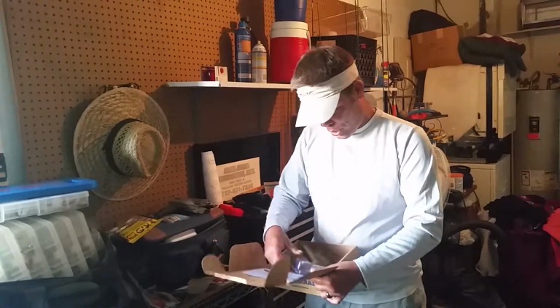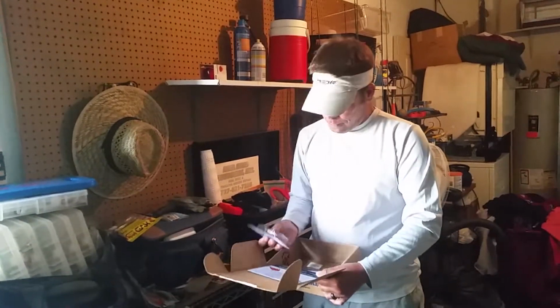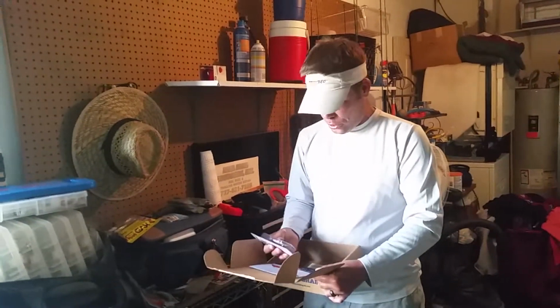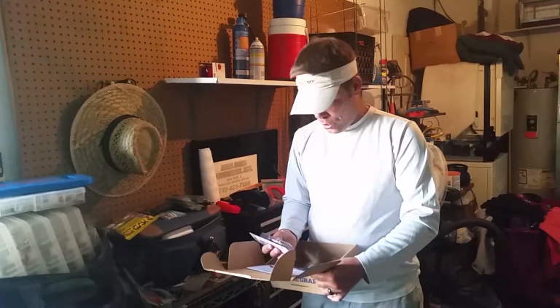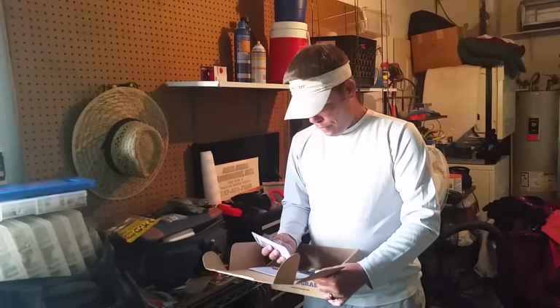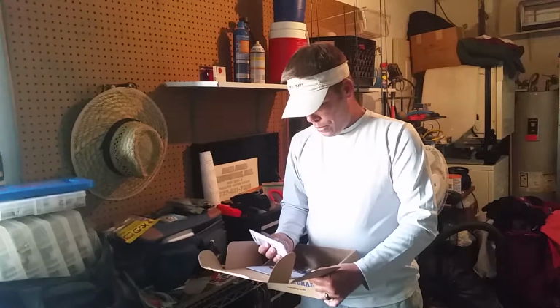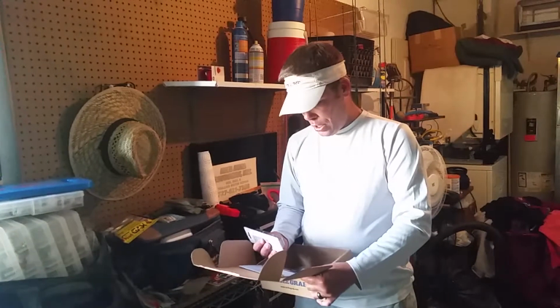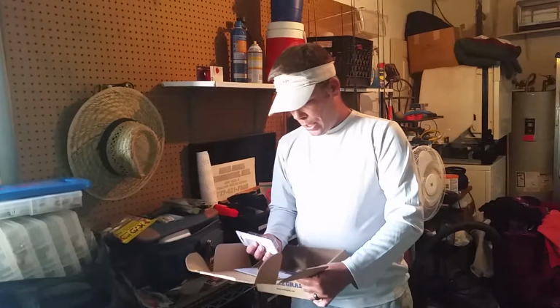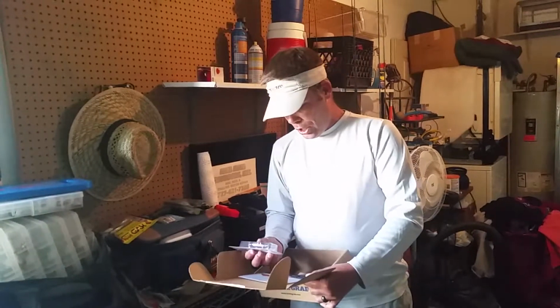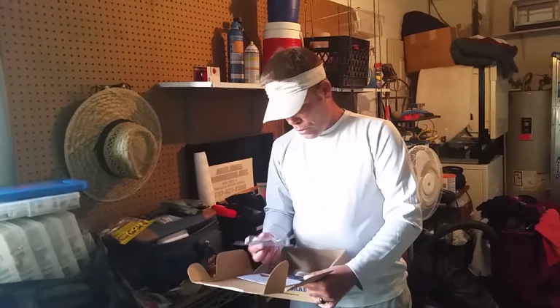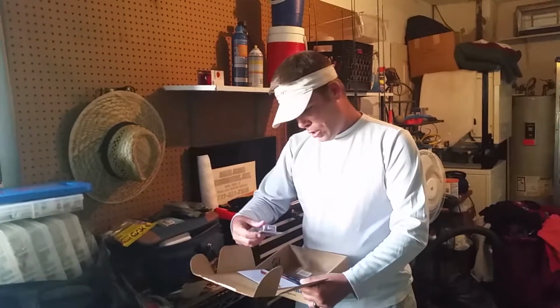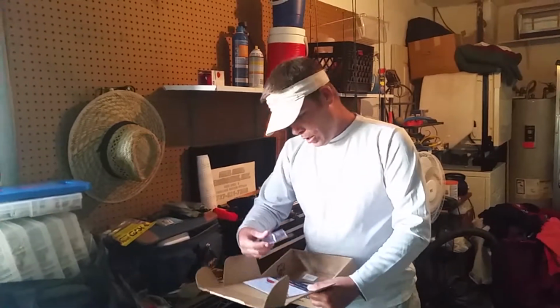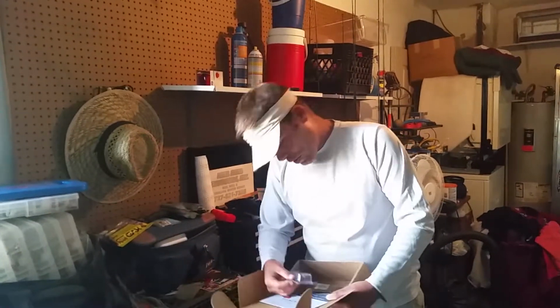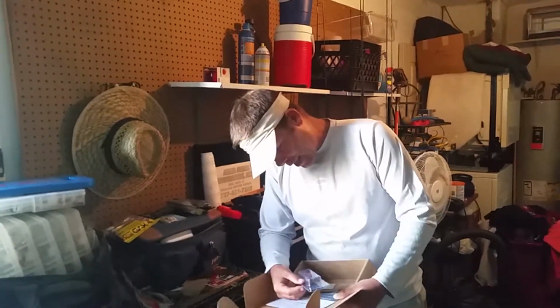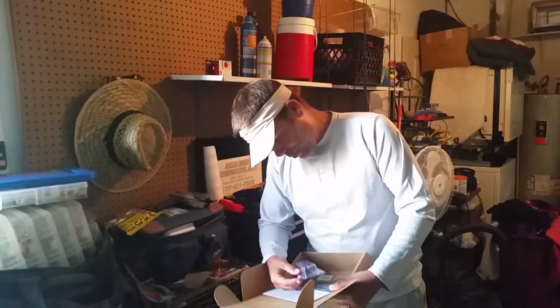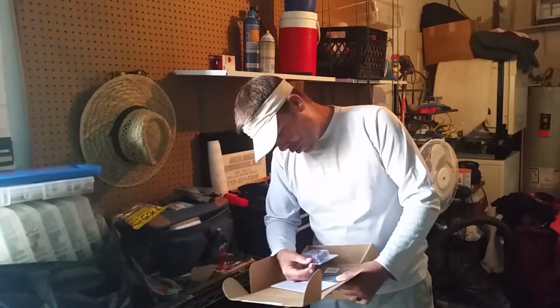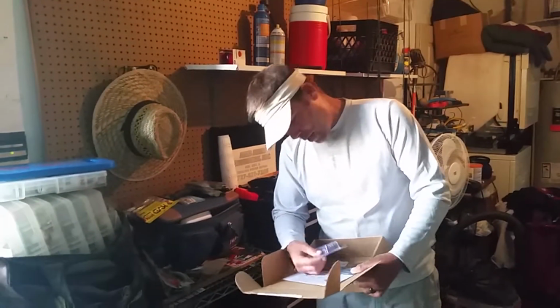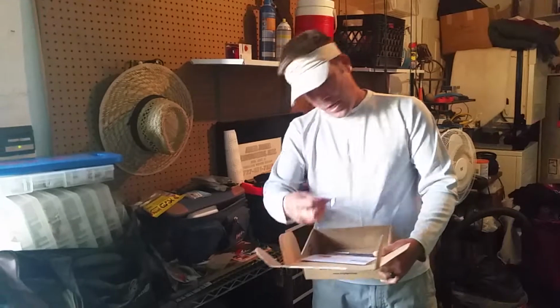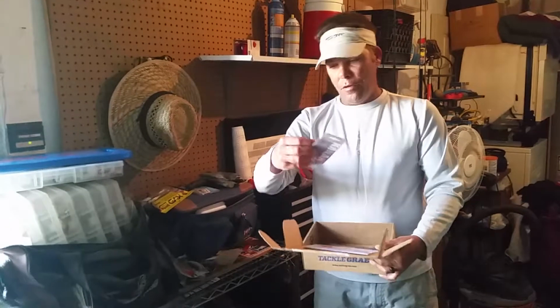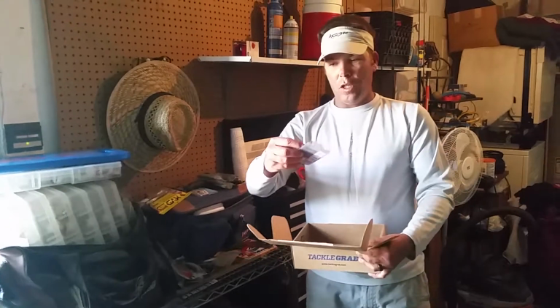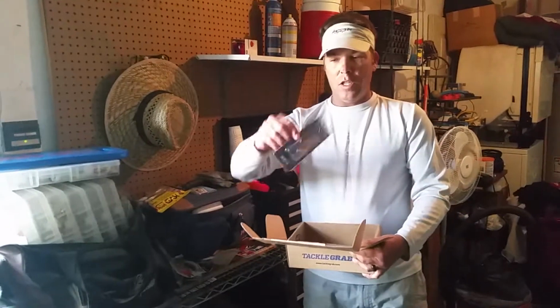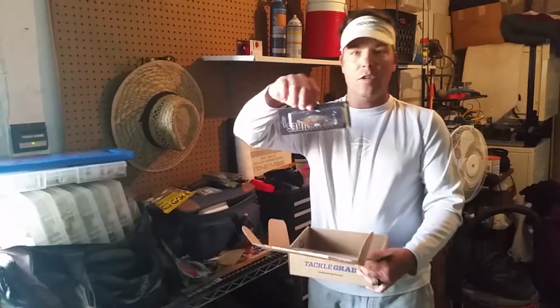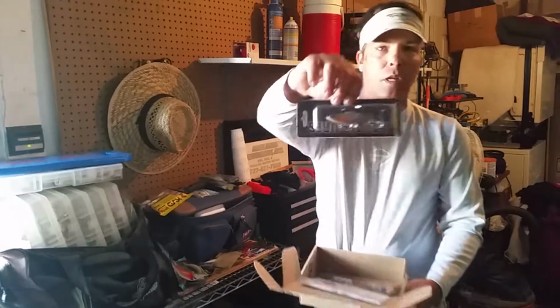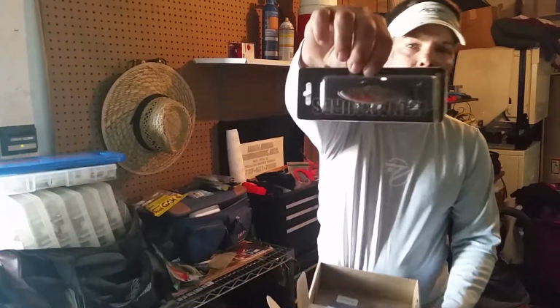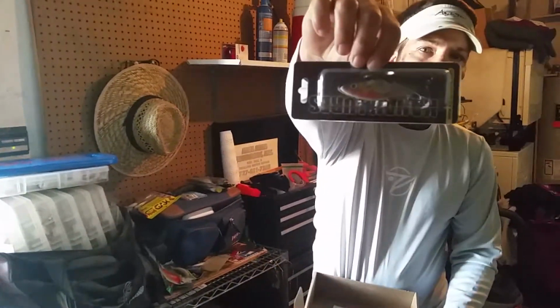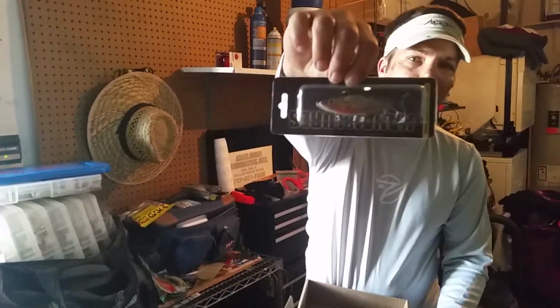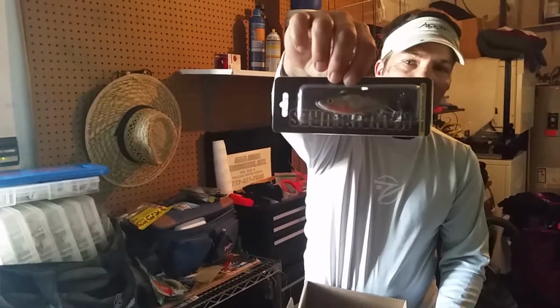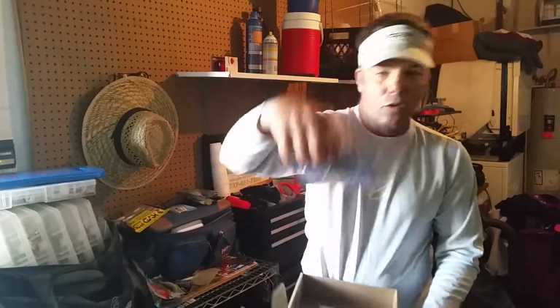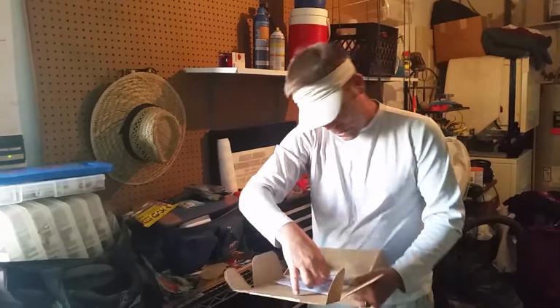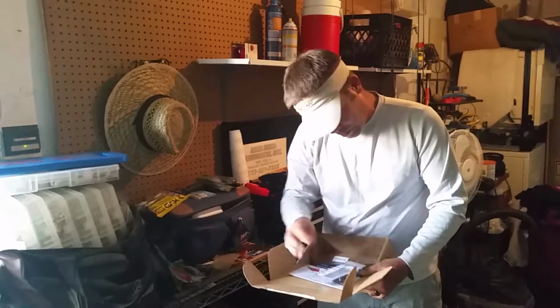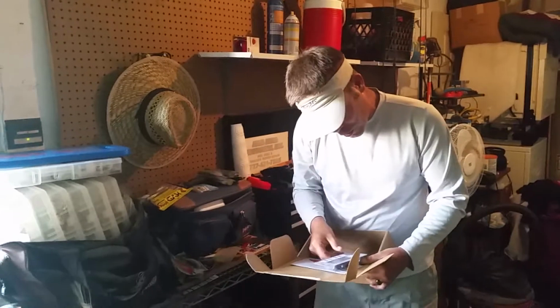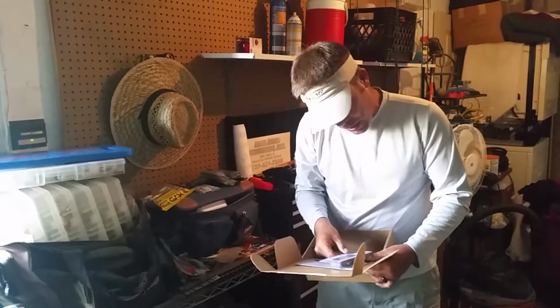First things first — from Canaan Lures. Looks like a lipless crankbait. I don't know if you can see this or not. Let me get right up in there. It's a natural pattern lipless crankbait.